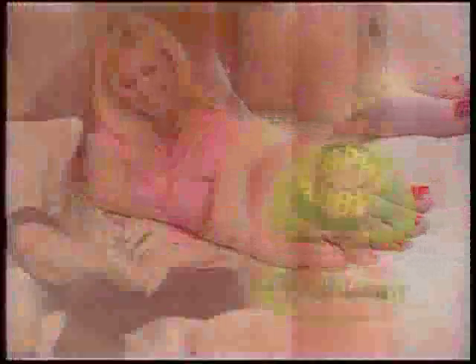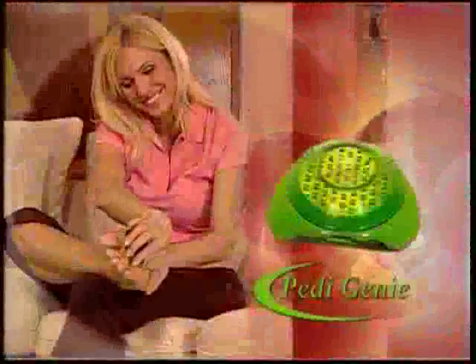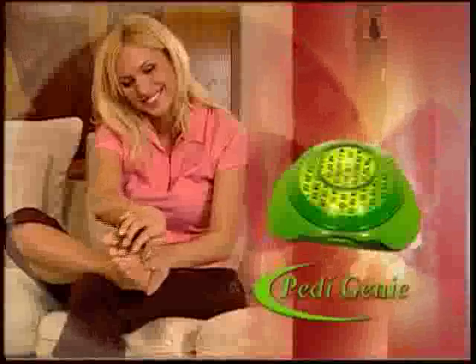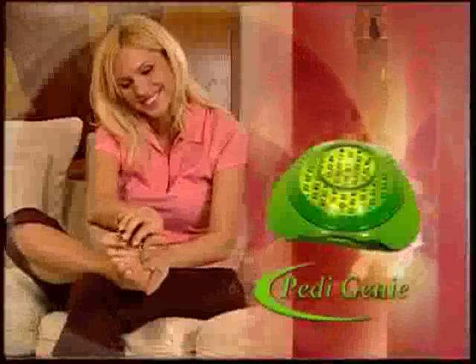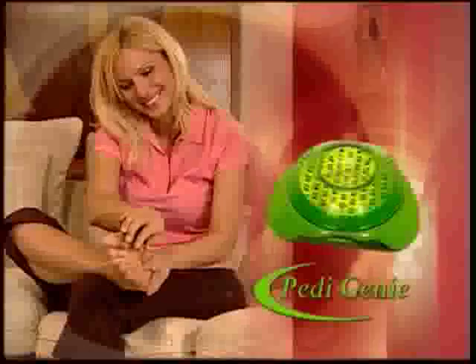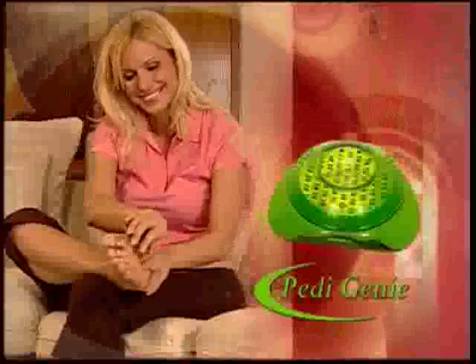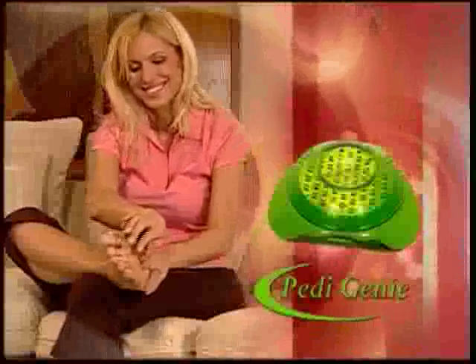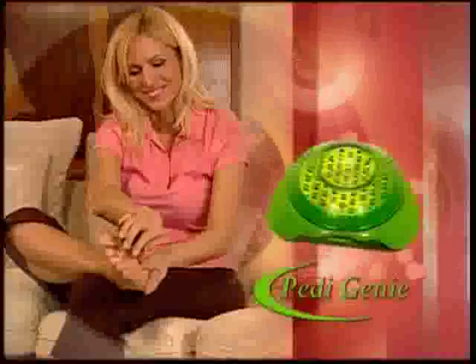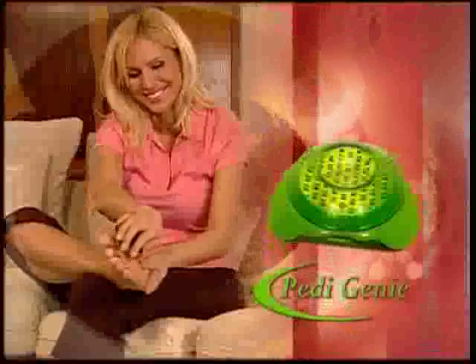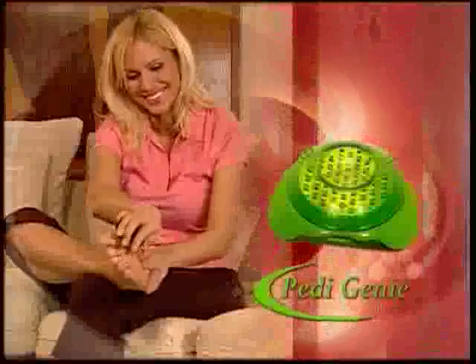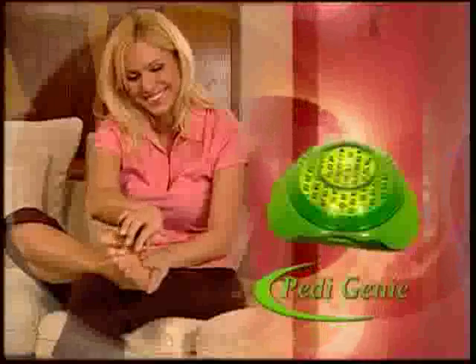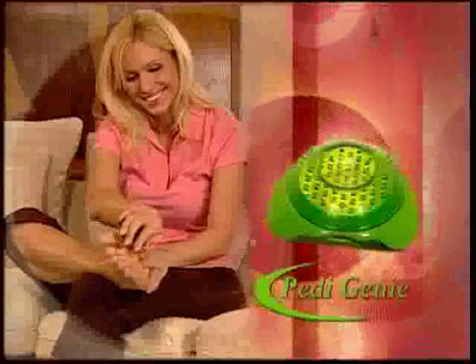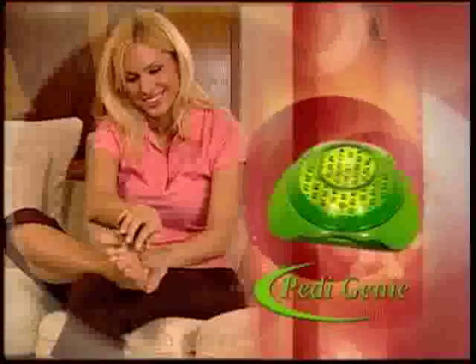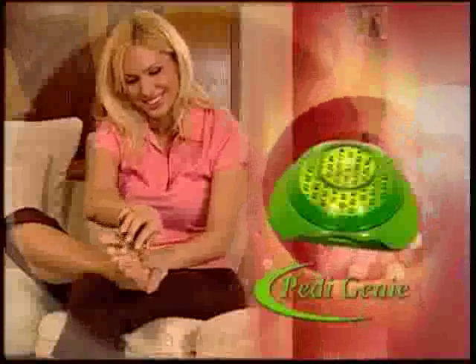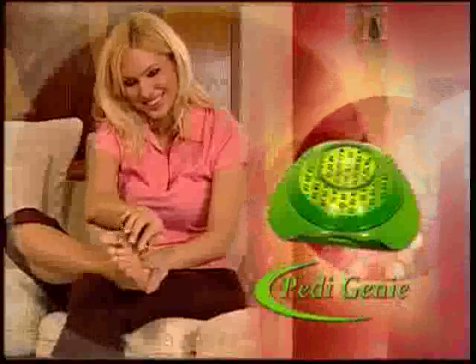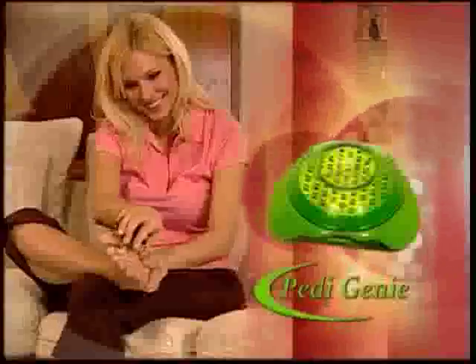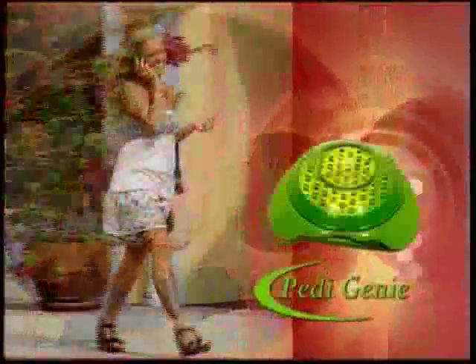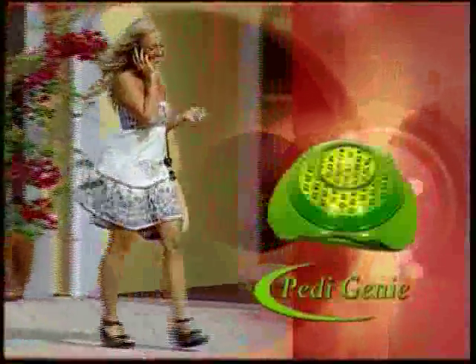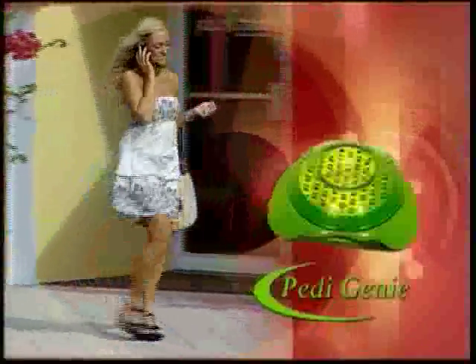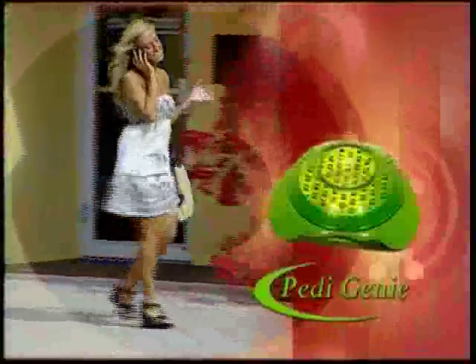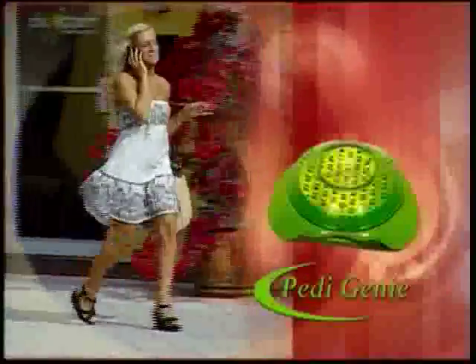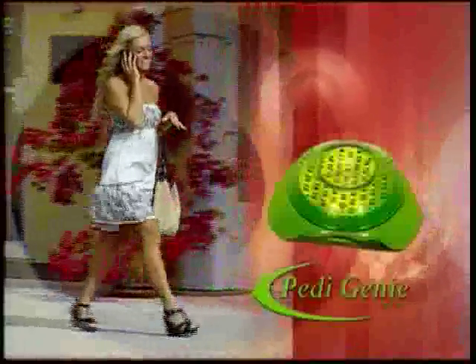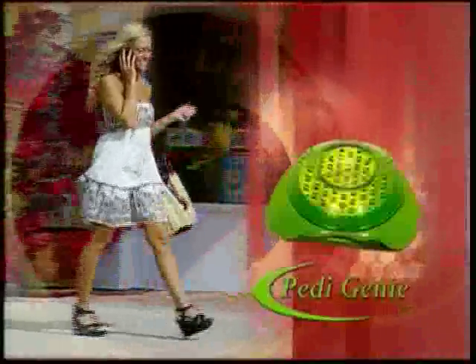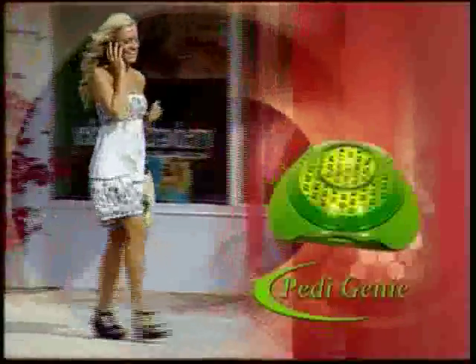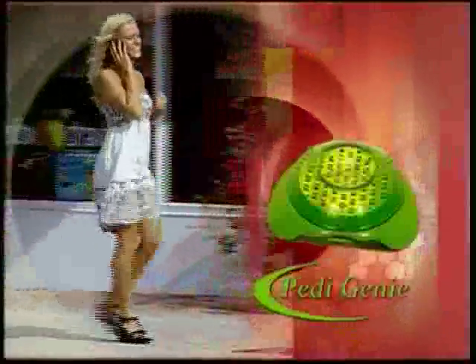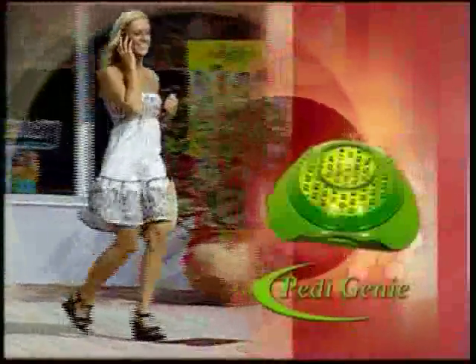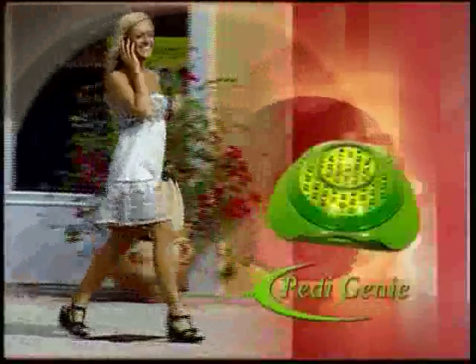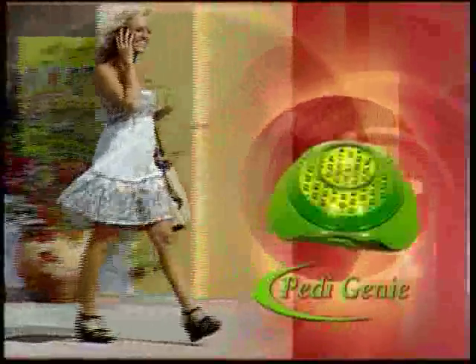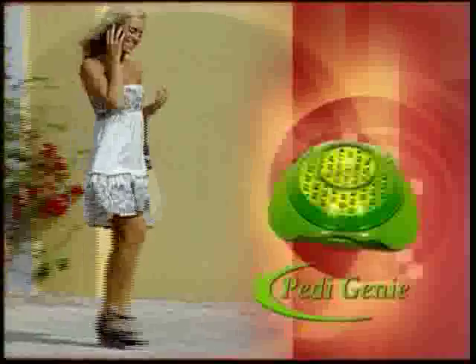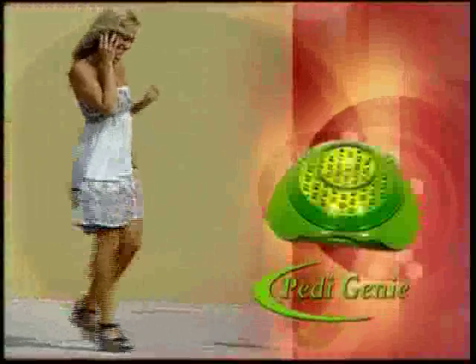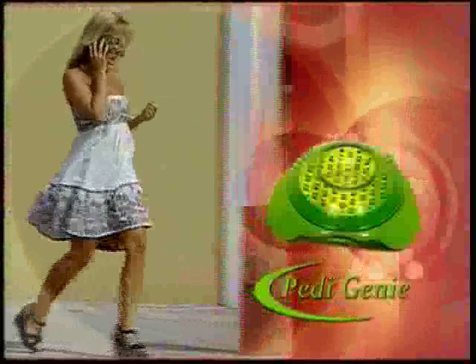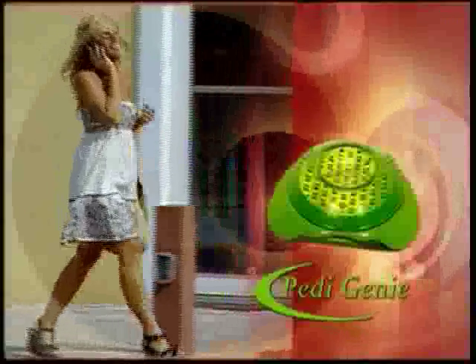And now, through this special television-only offer, the Petty Genie is yours for the amazingly low price that's on your screen. For this incredible low price, you can finally stop being embarrassed by unsightly calluses and begin having fun again.